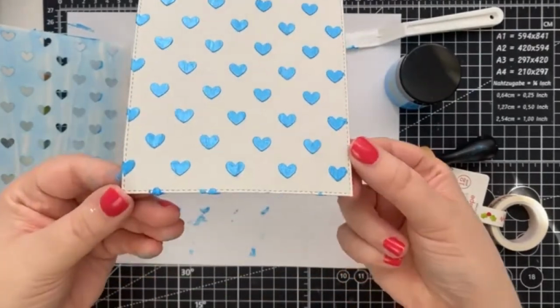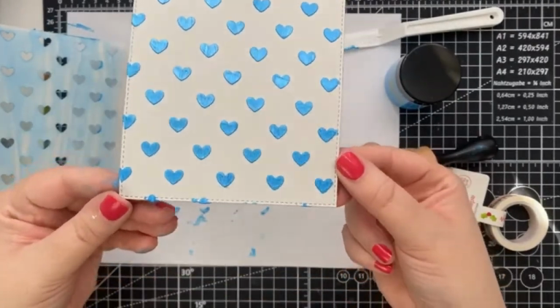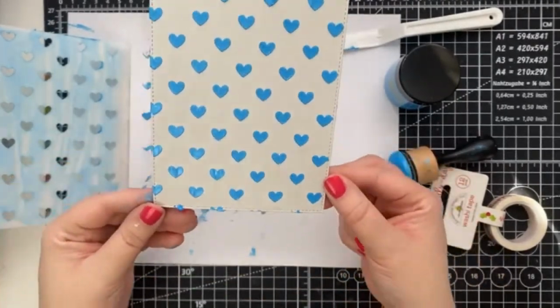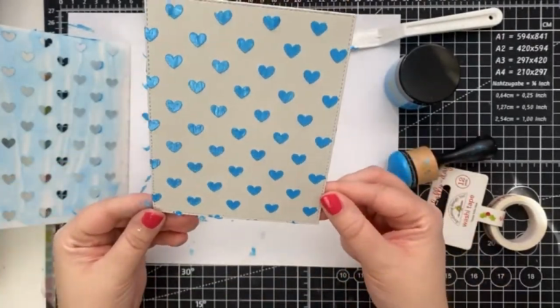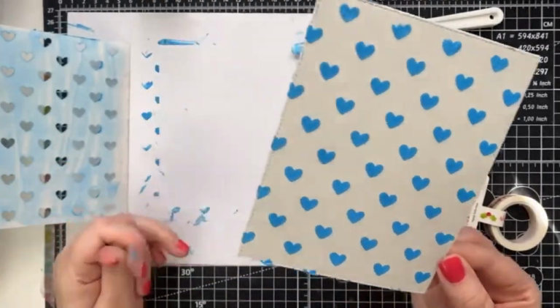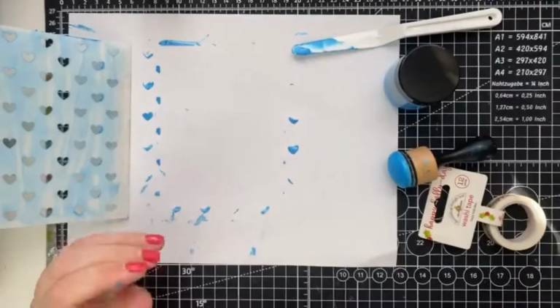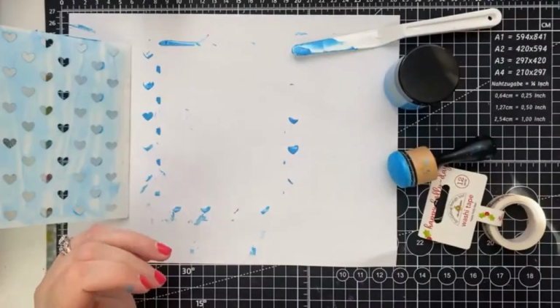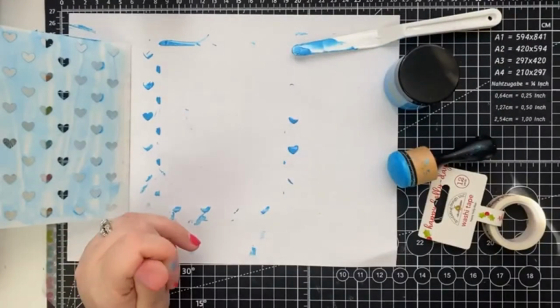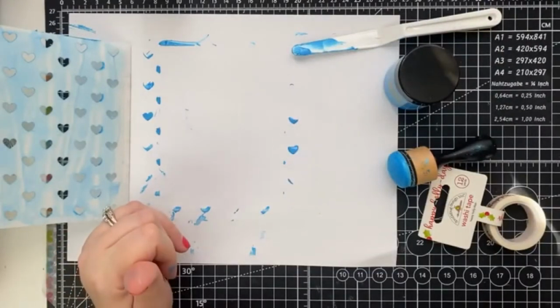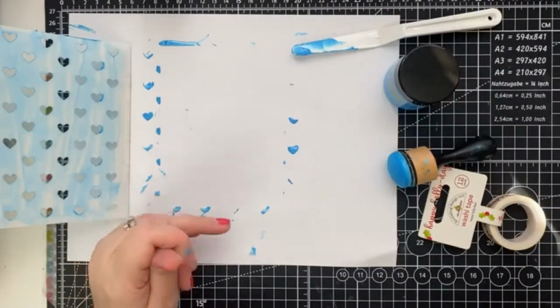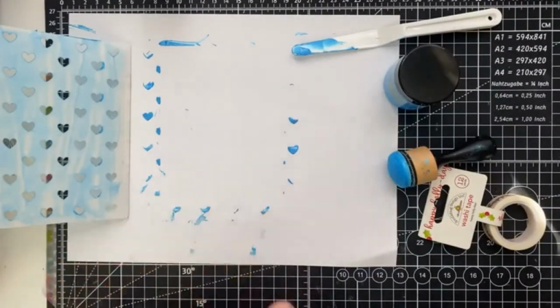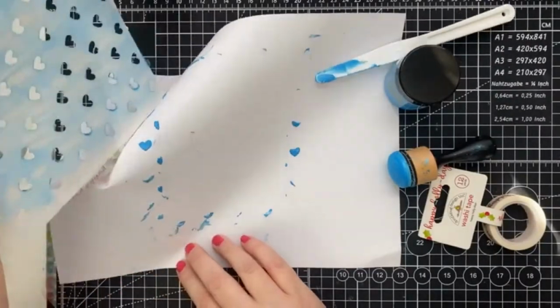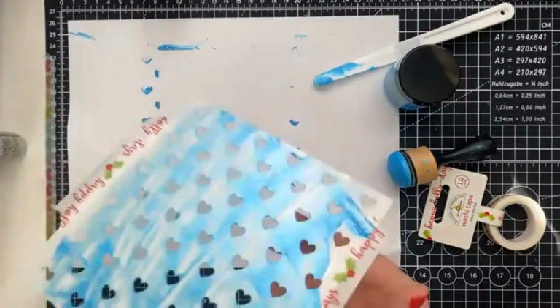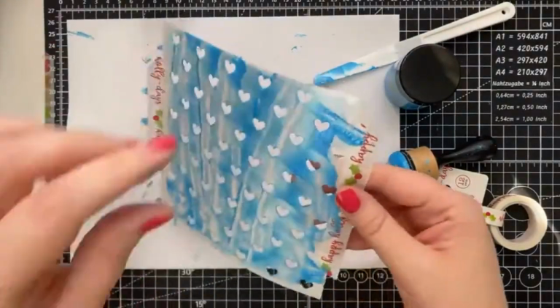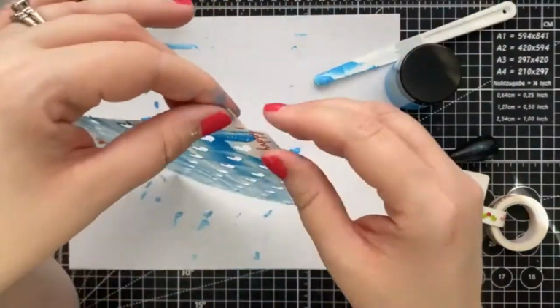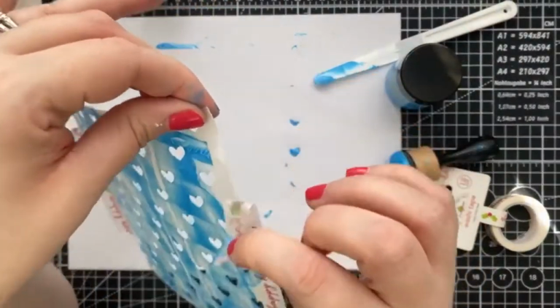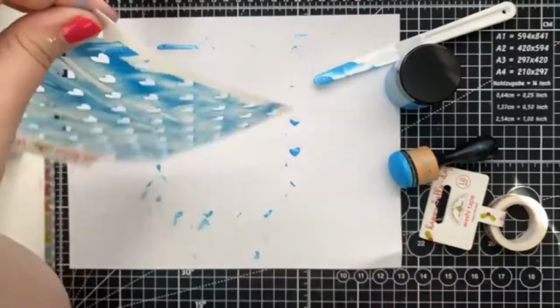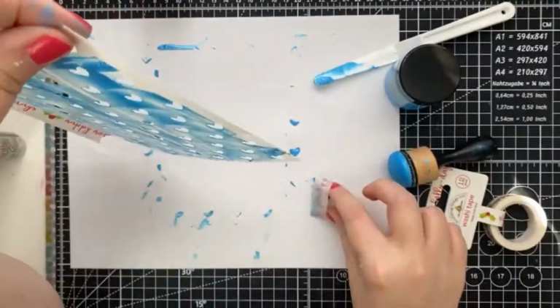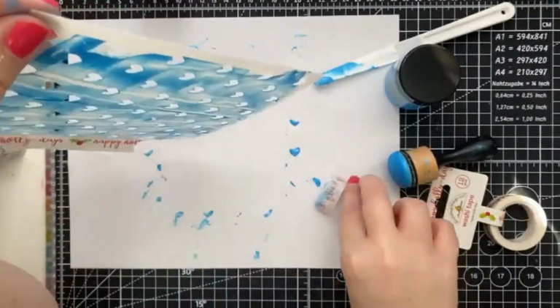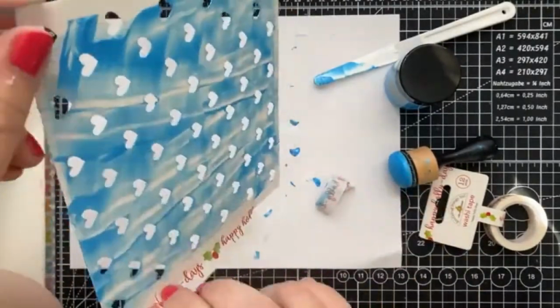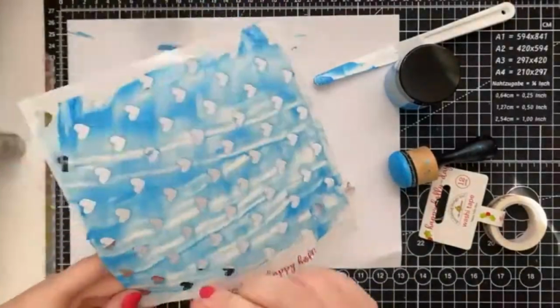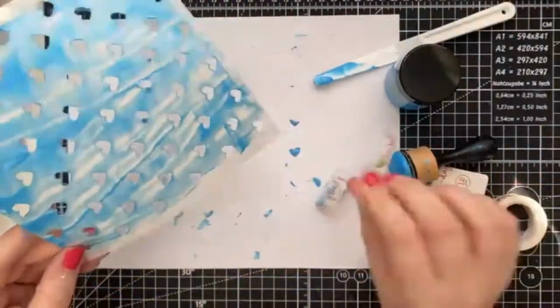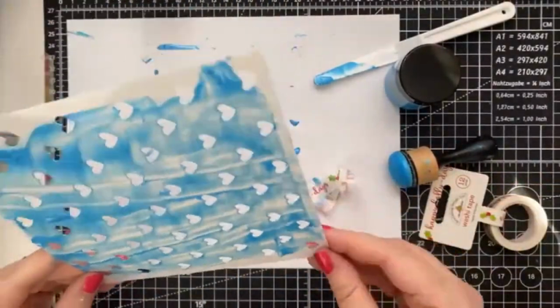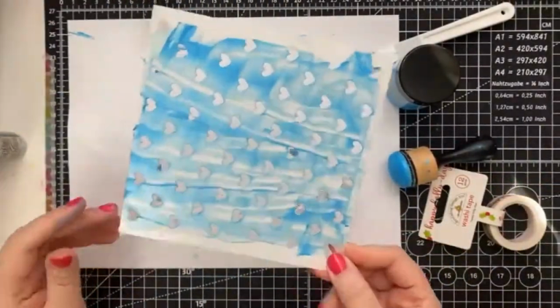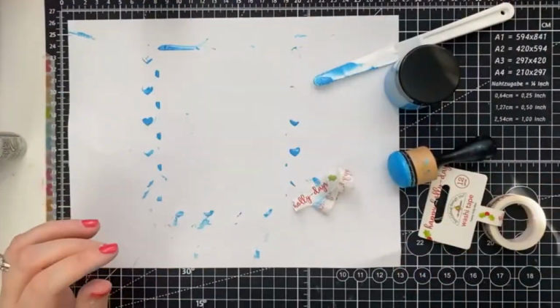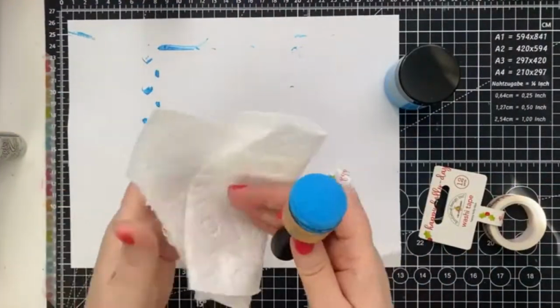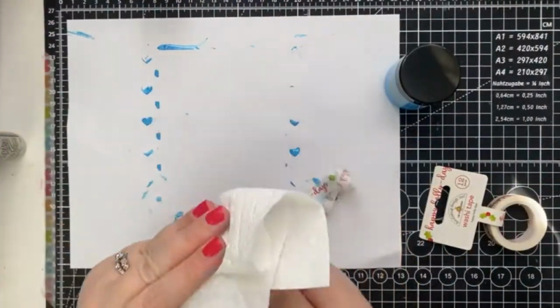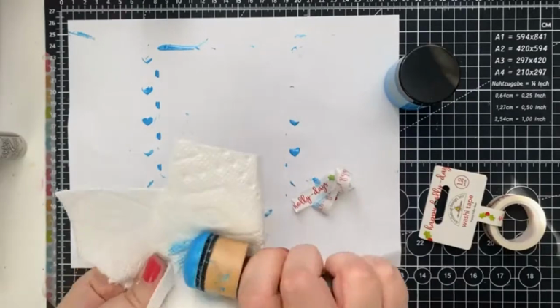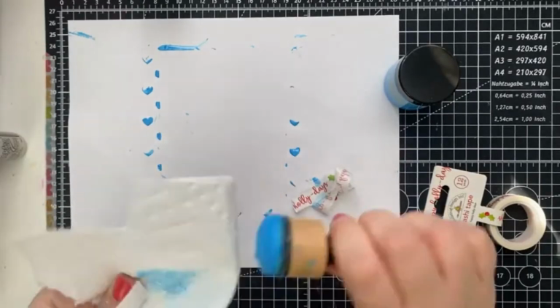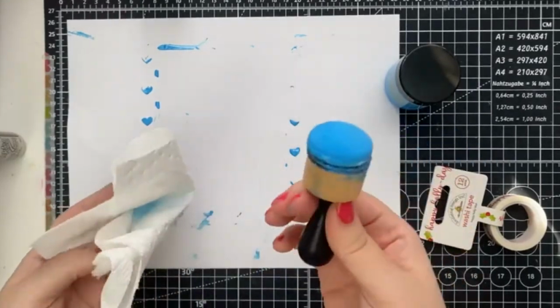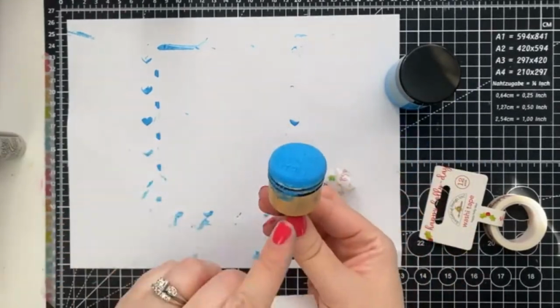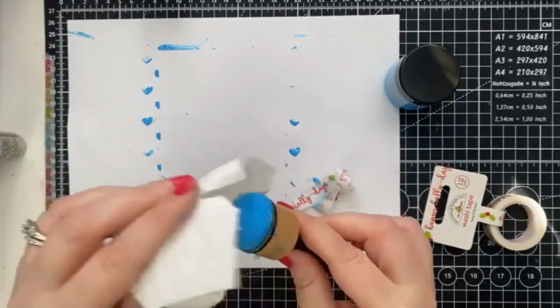When you're creating with the paste, be sure to clean your stencils right away. I like to have a container of soapy water close by, and that way I can just put the stencil in there and then I don't have to worry about it. For the blender brush, I just take a piece of paper towel and wipe away any excess paste.